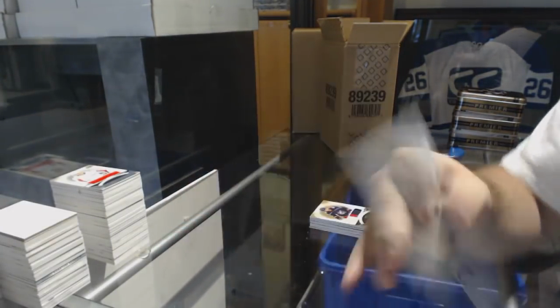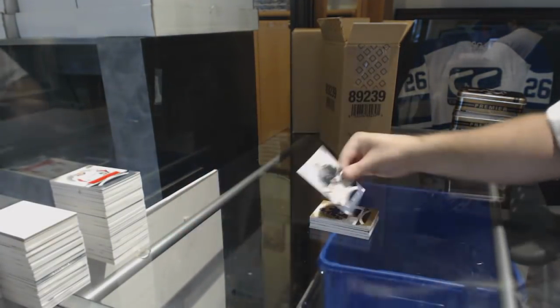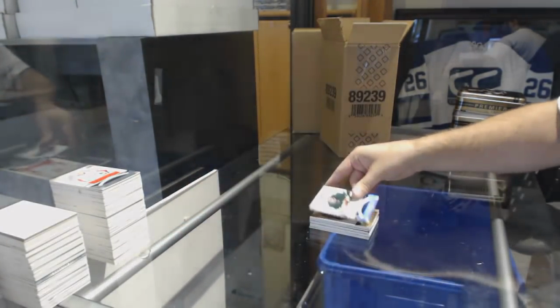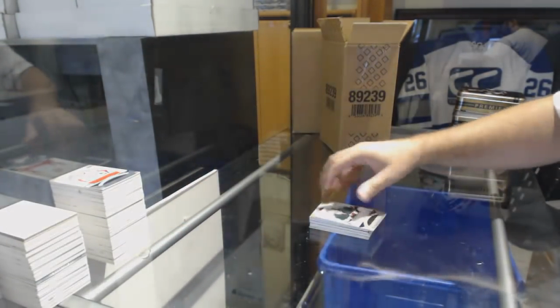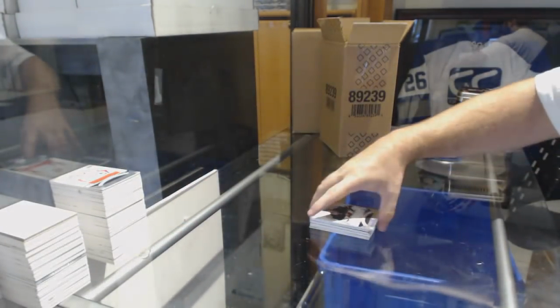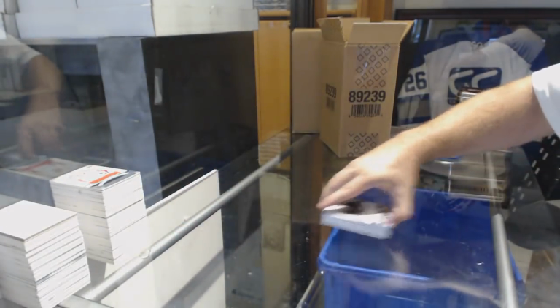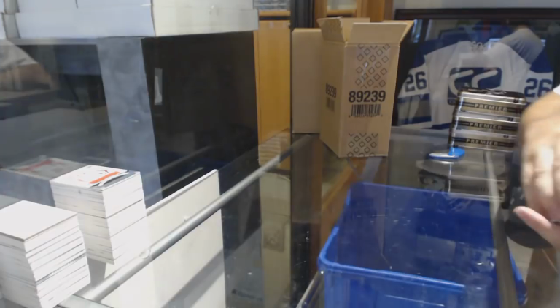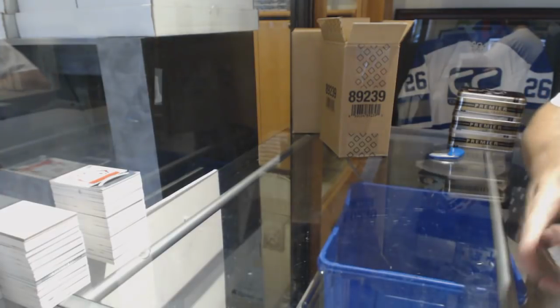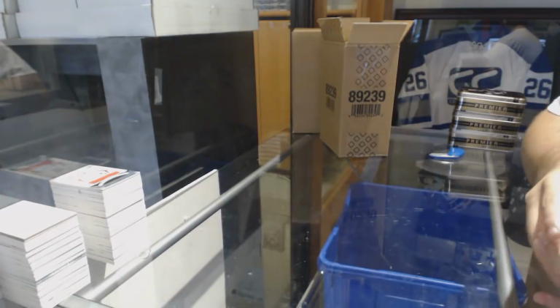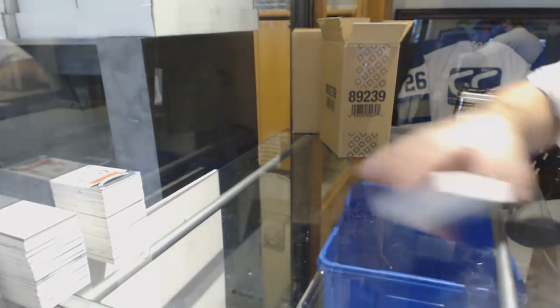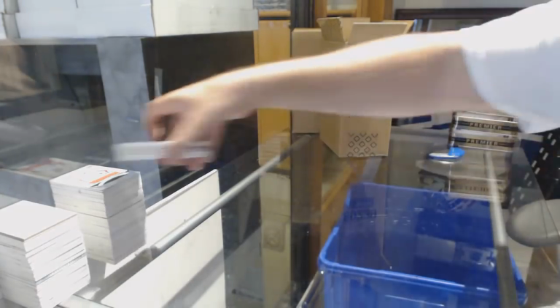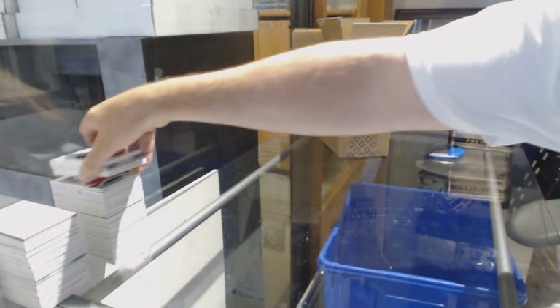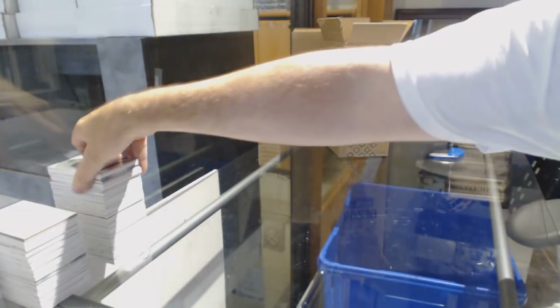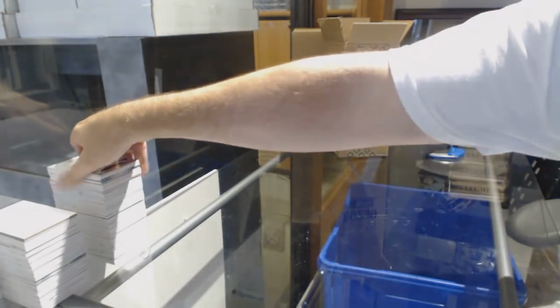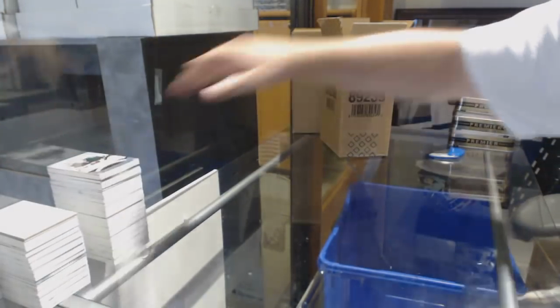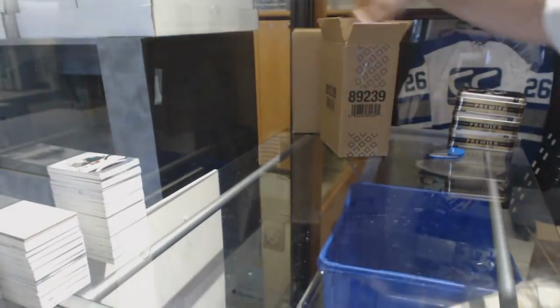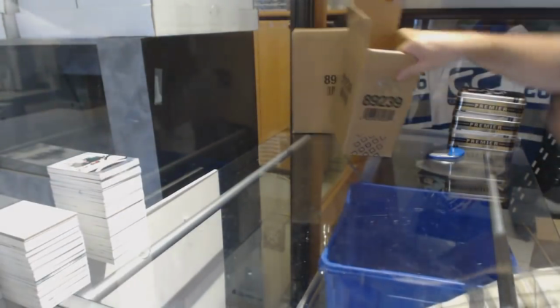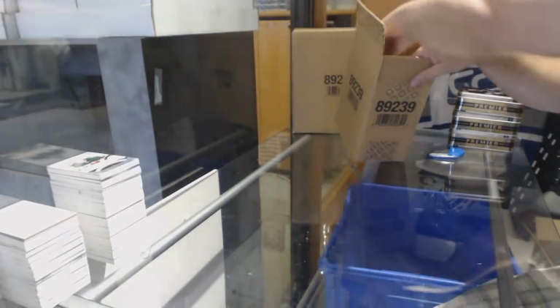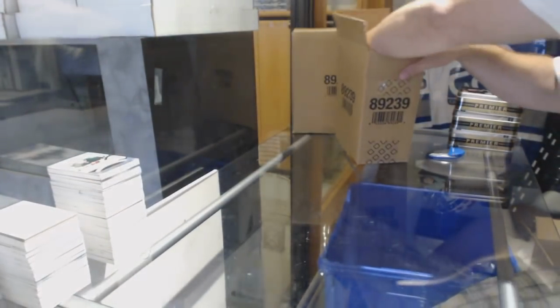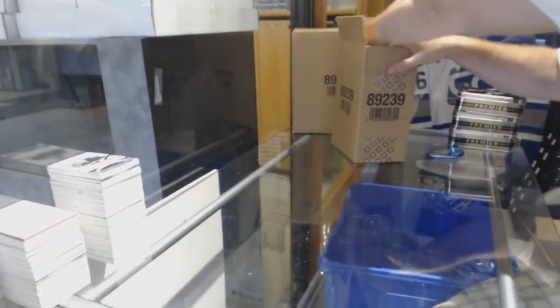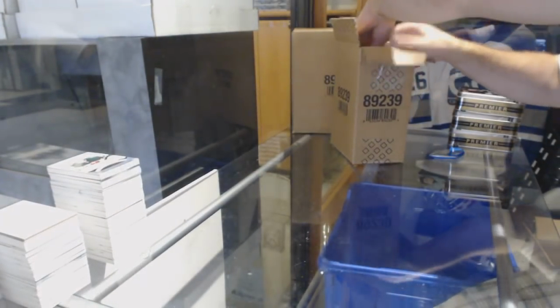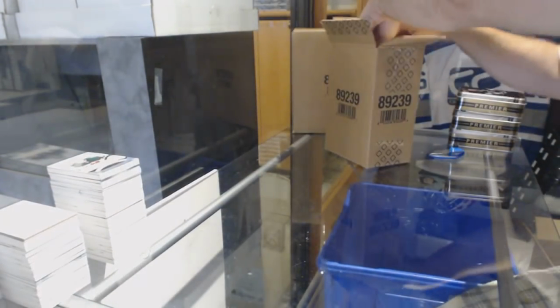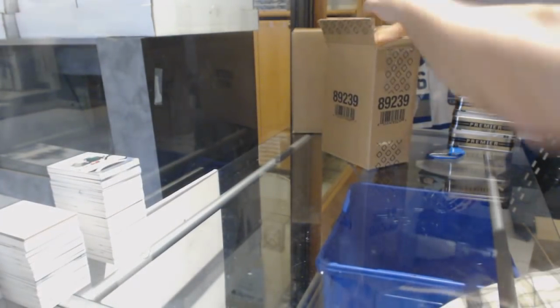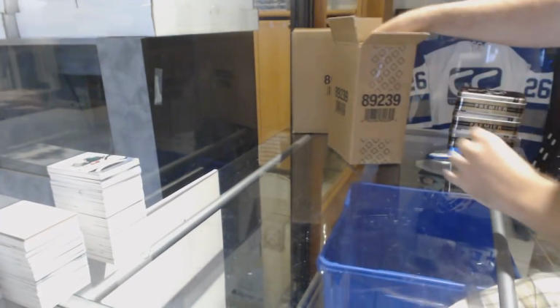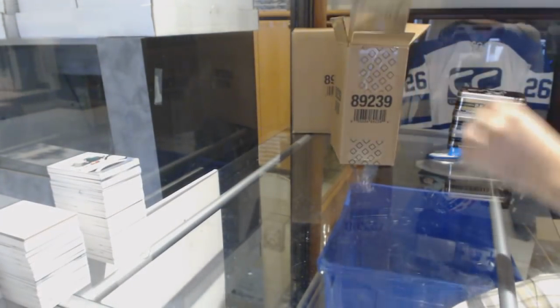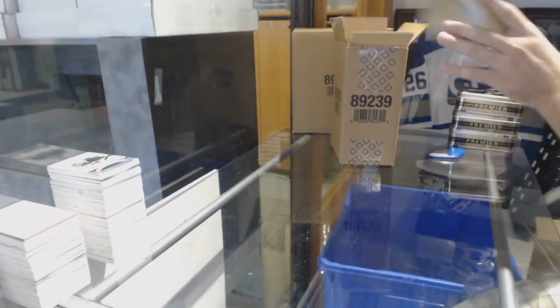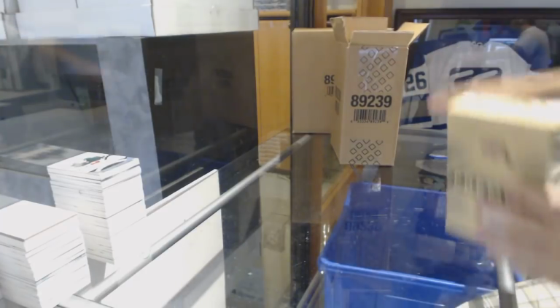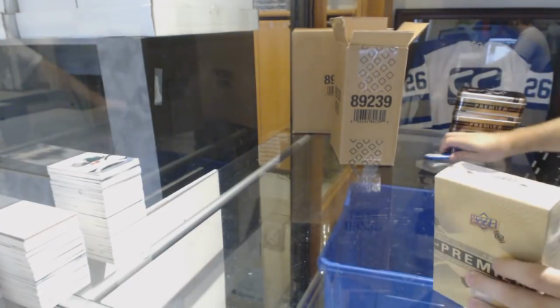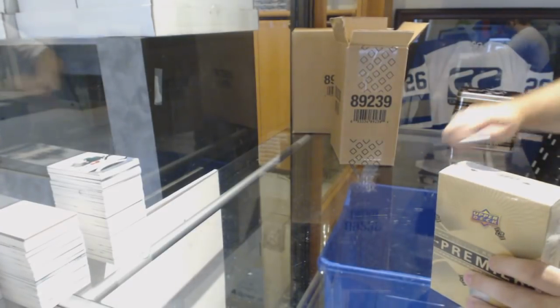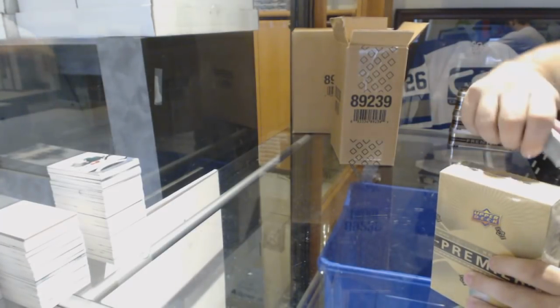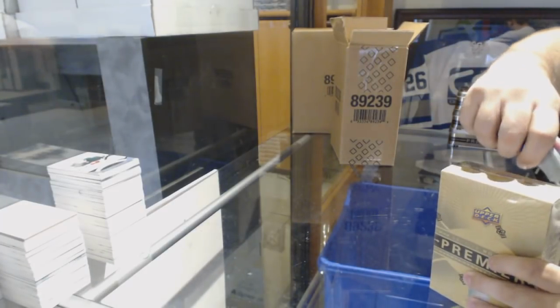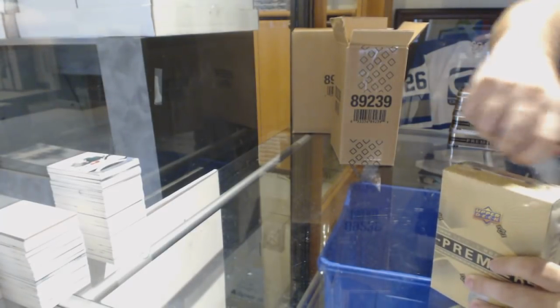Again, folks, if anyone needs any of these graded, two-day turnaround — let me know. I would highly recommend it — you can get it back very quickly.